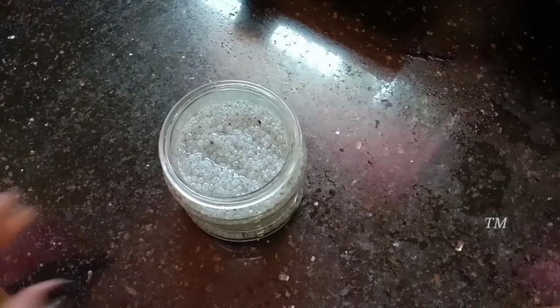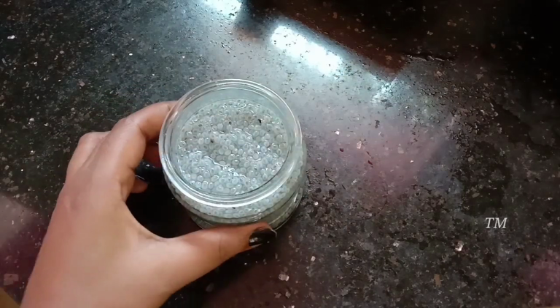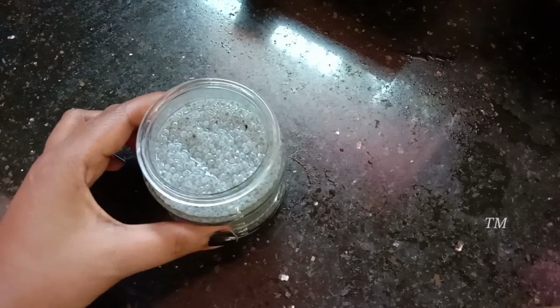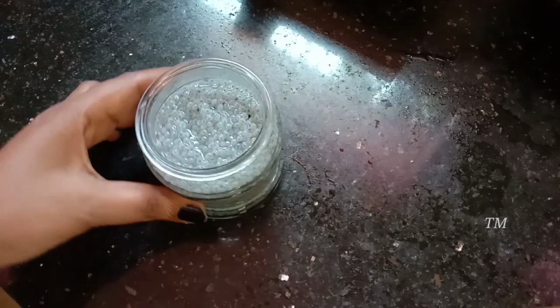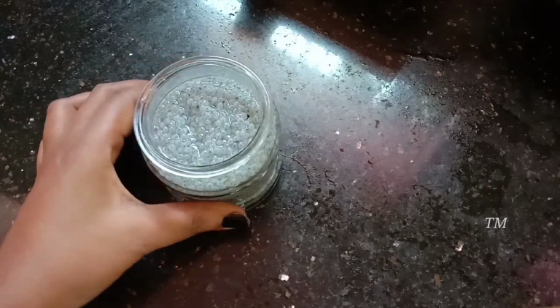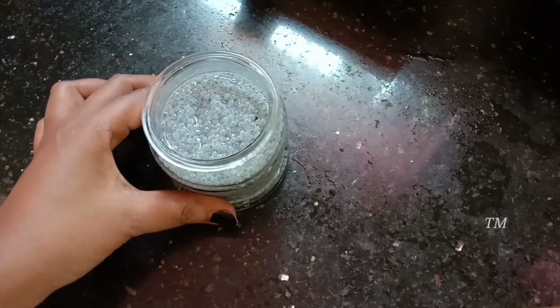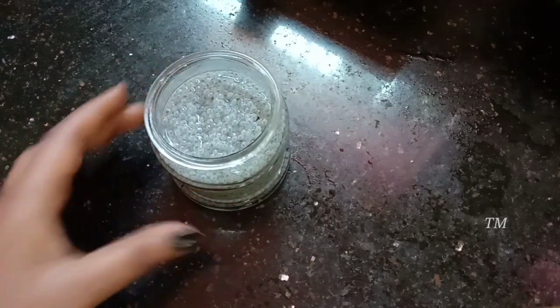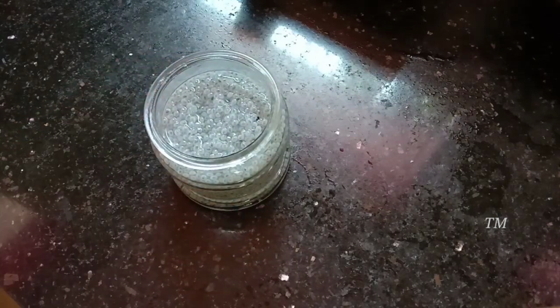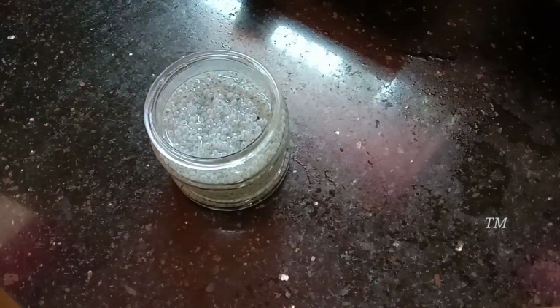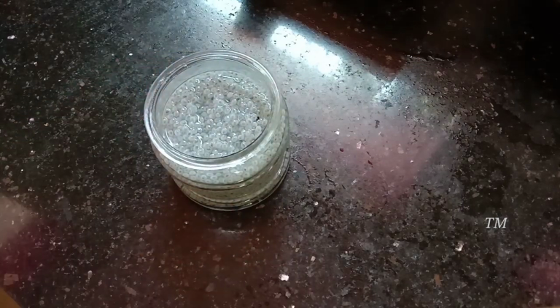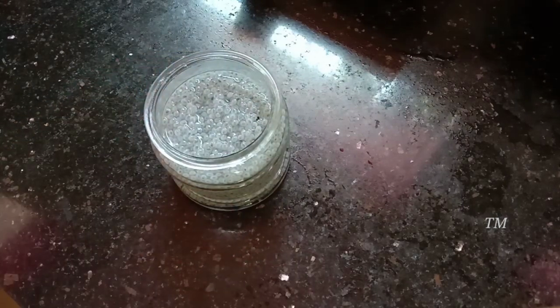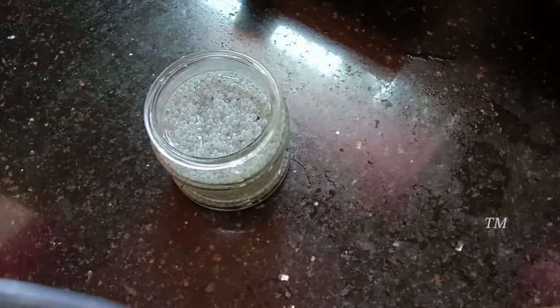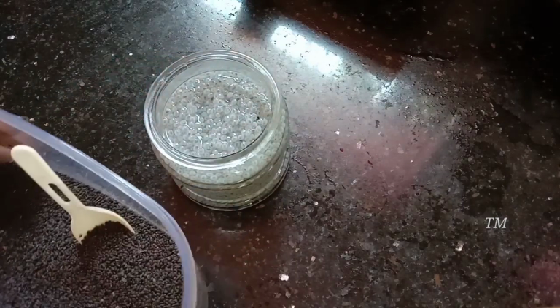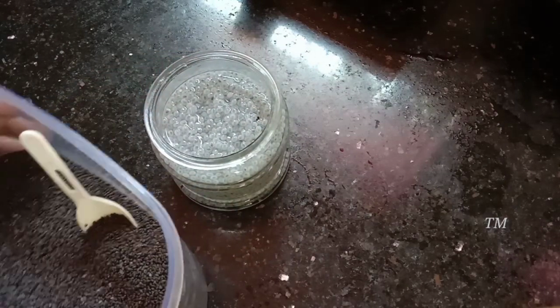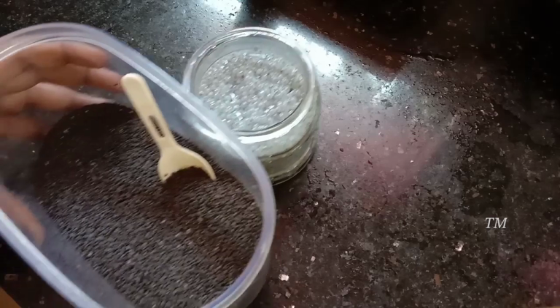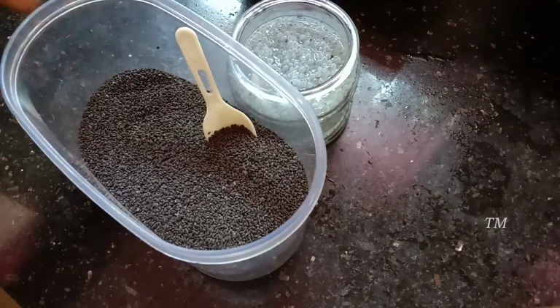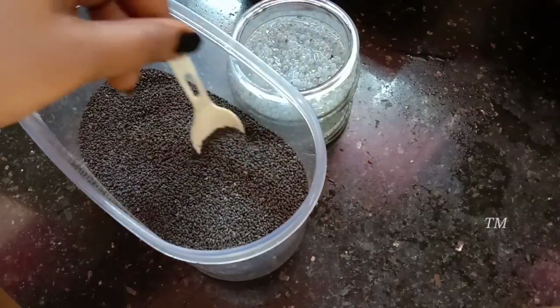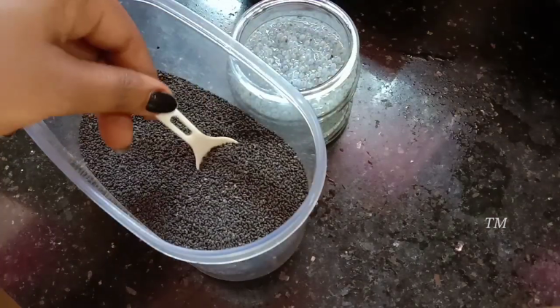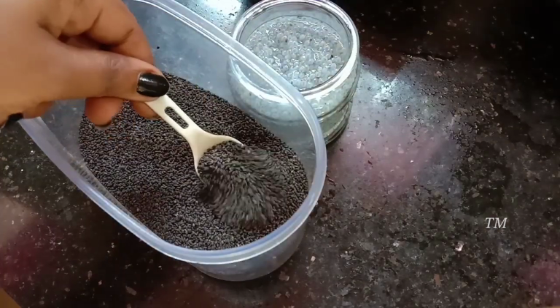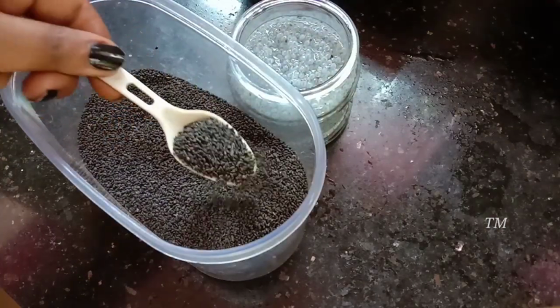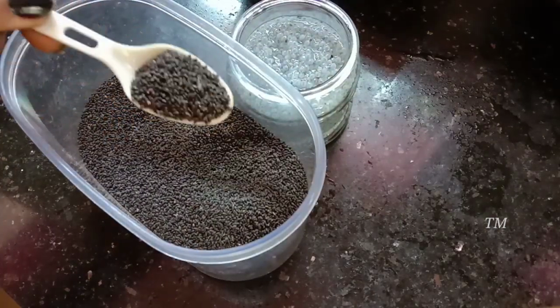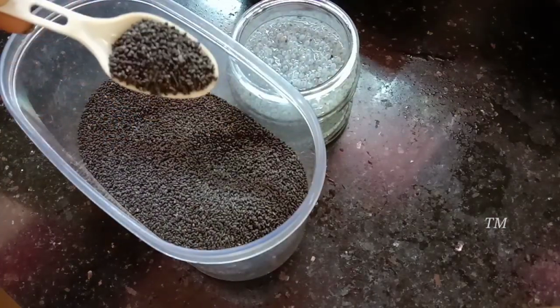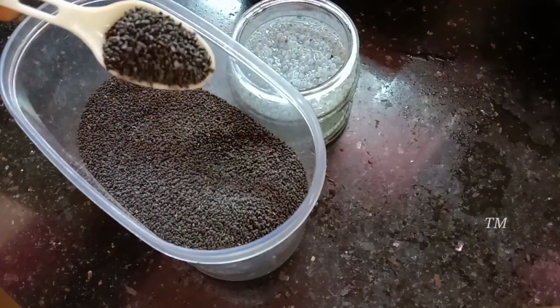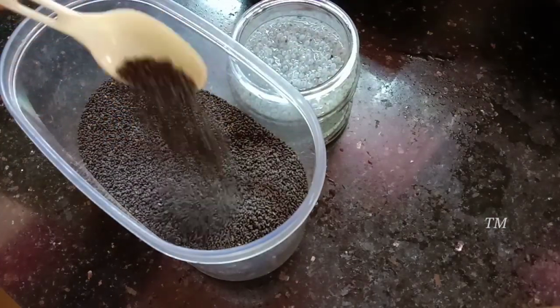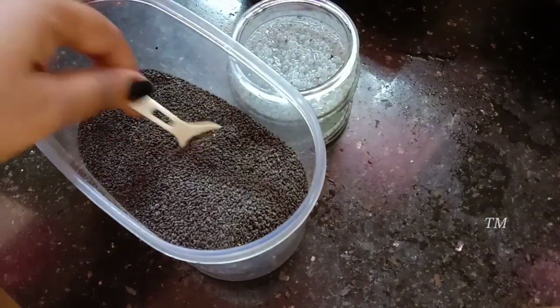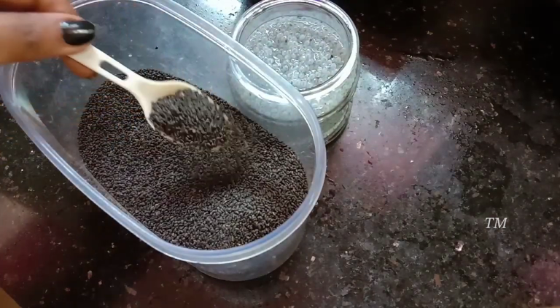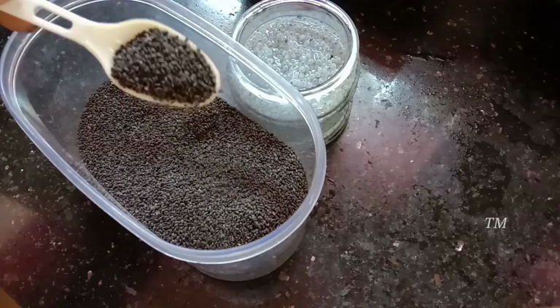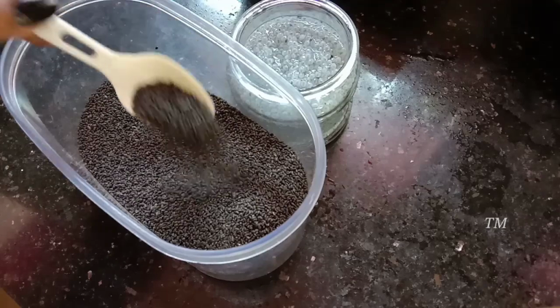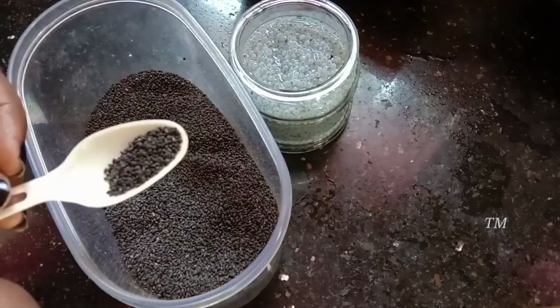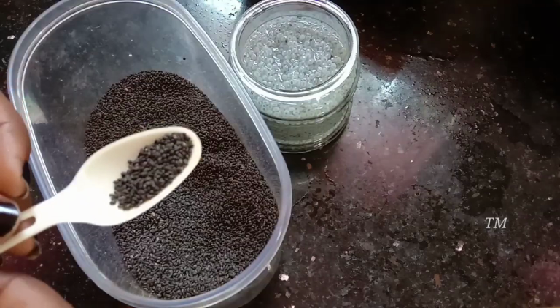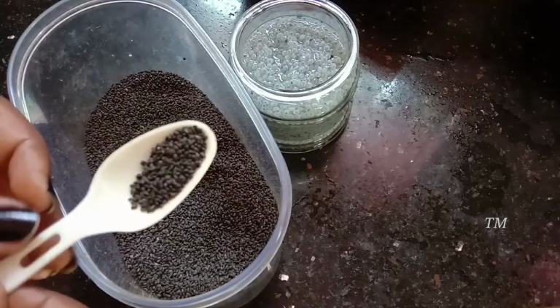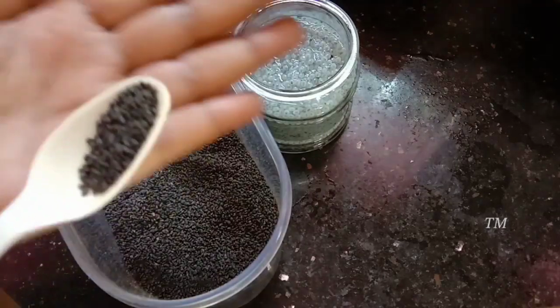This is couscous. This is our basil seed. We have a main ingredient in the rice. I have to add some salt to the rice. This is our basil seed.